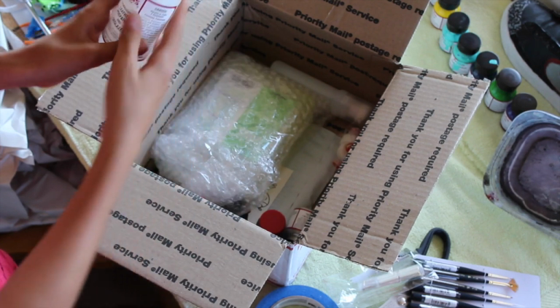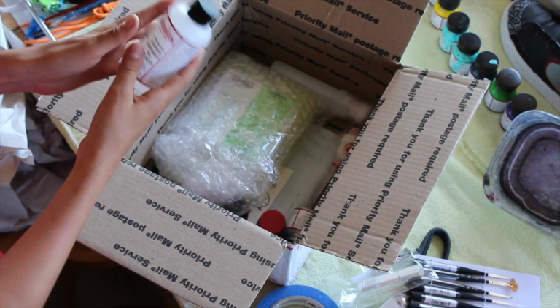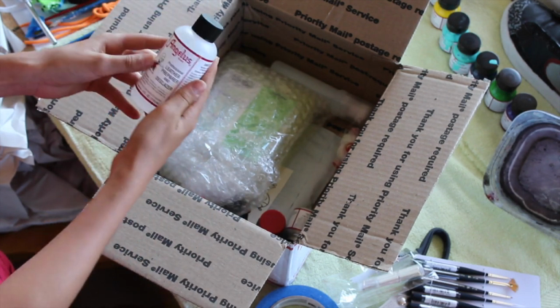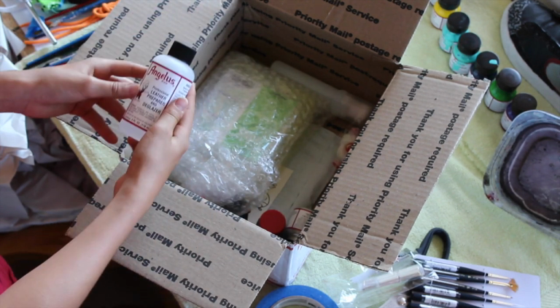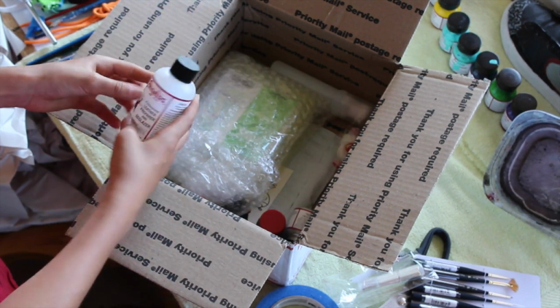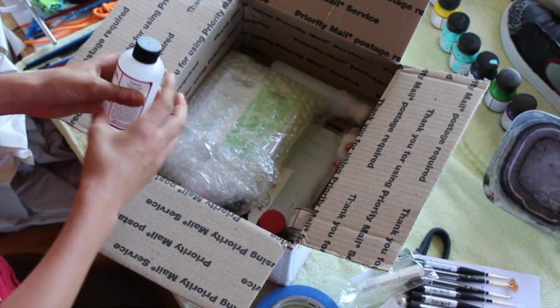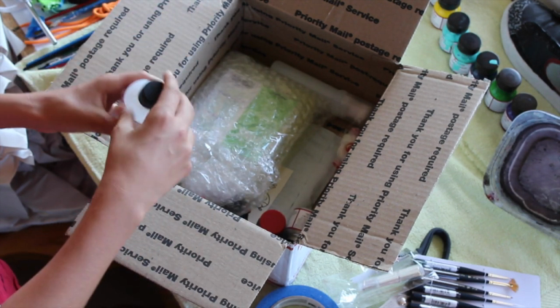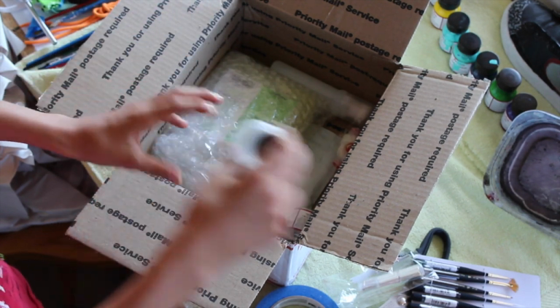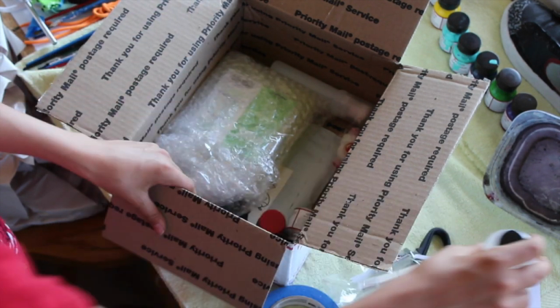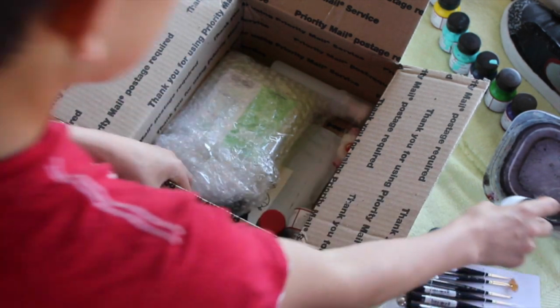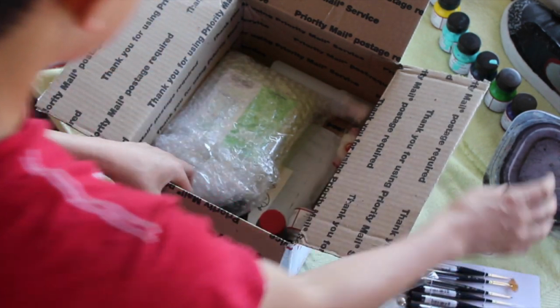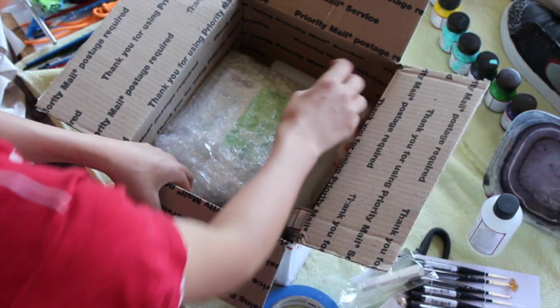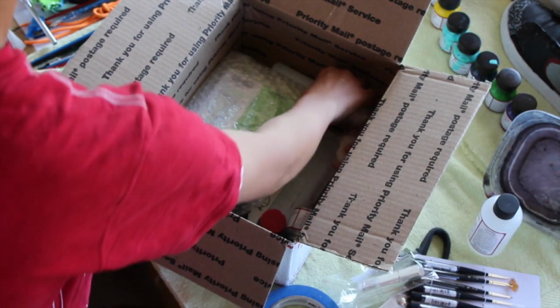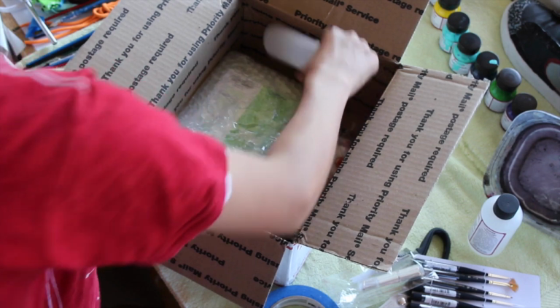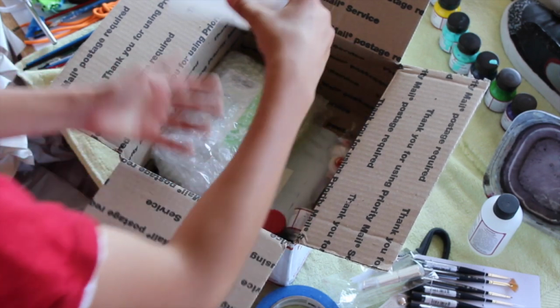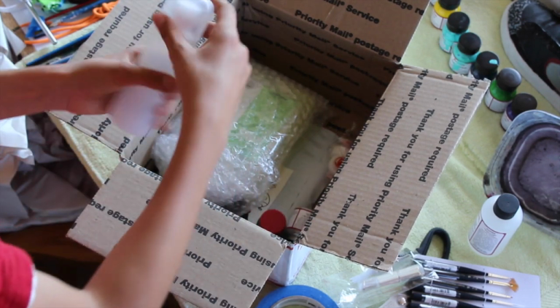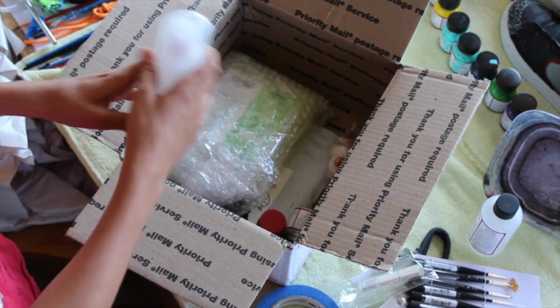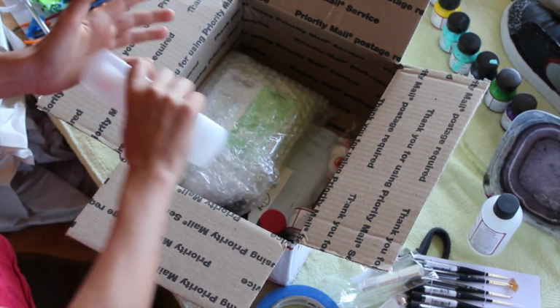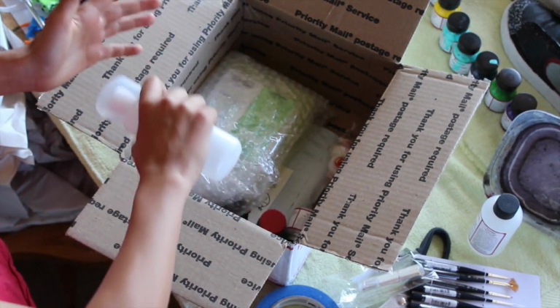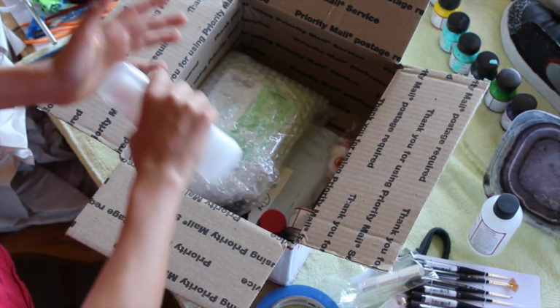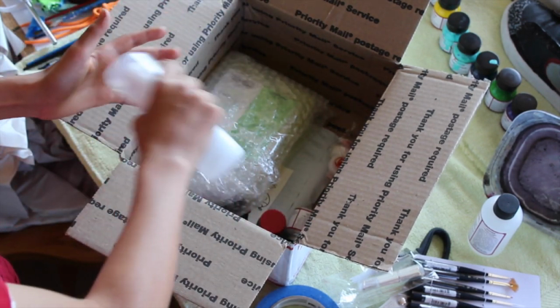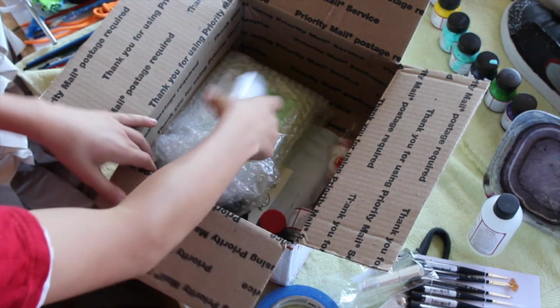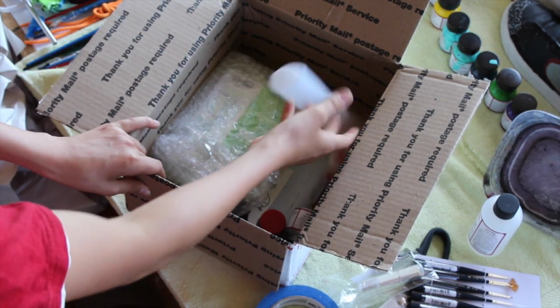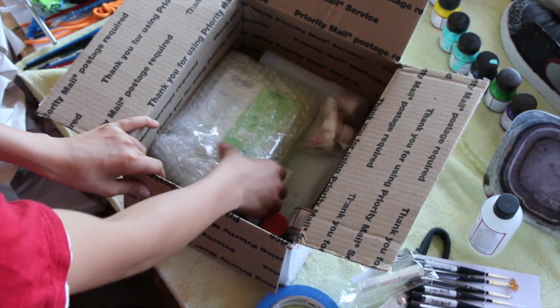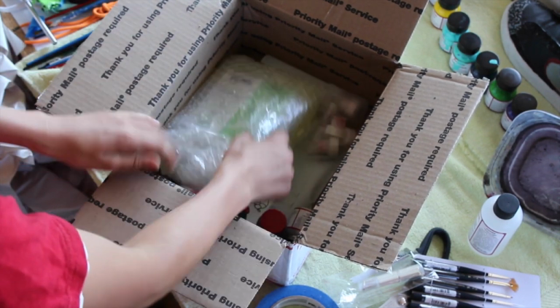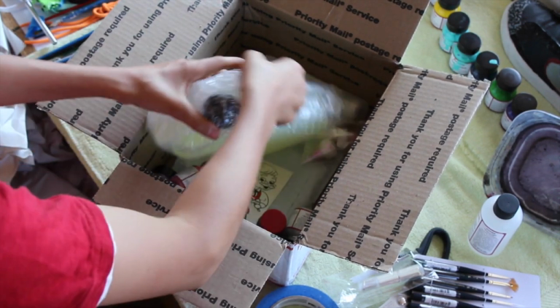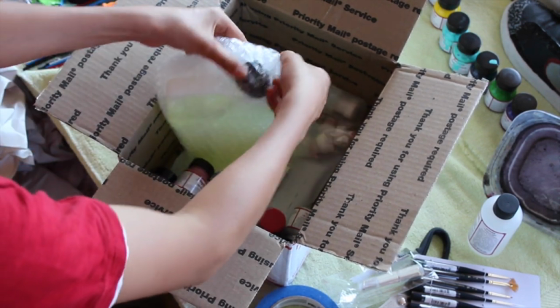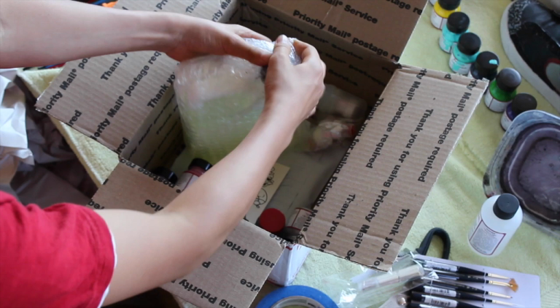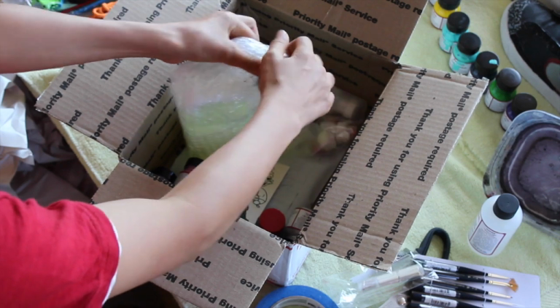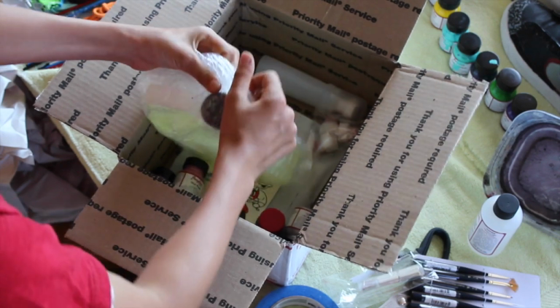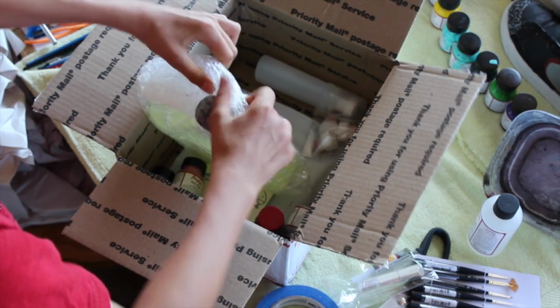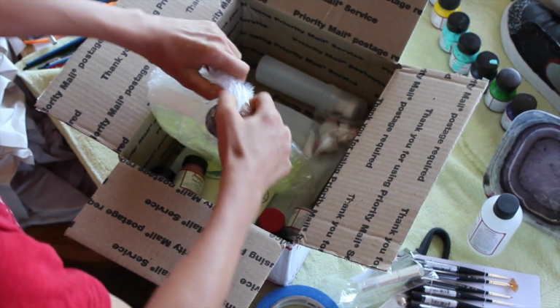Got some leather and glazer because I'm almost out of that. This is for sponging onto the shoe to make it look good. Wow, this is really large.